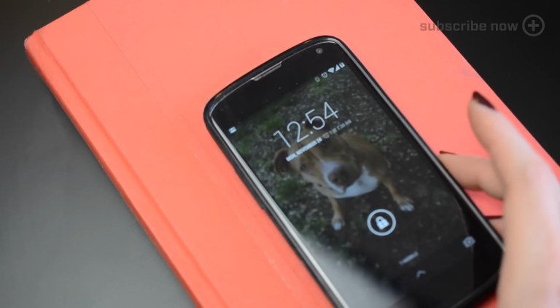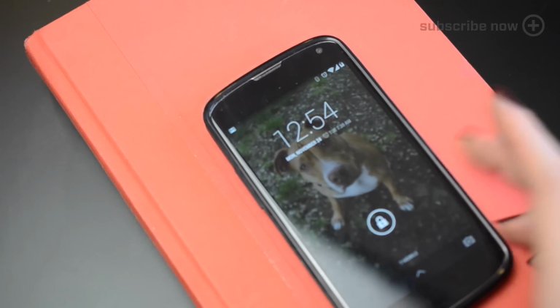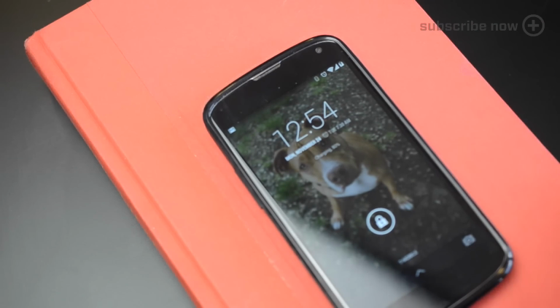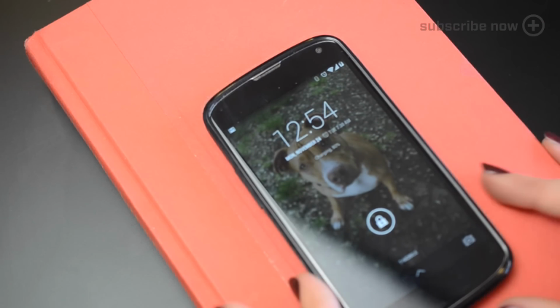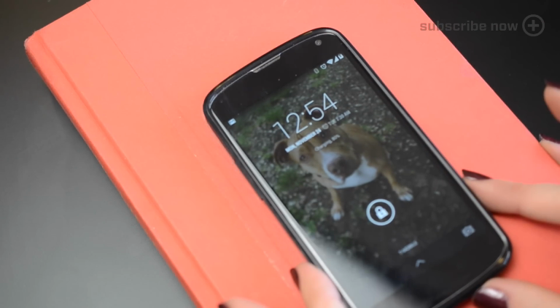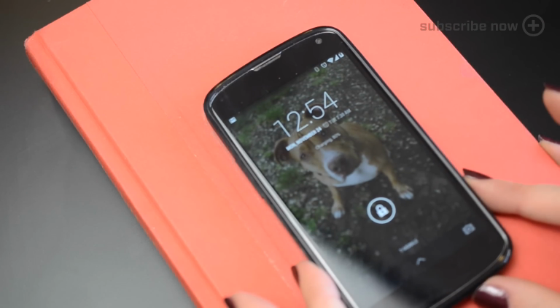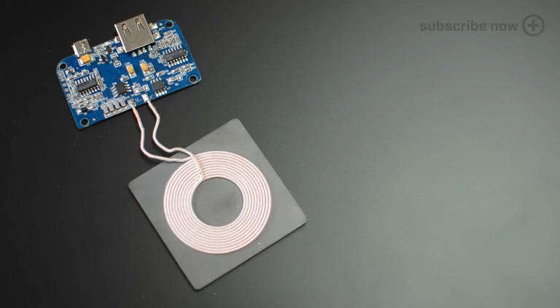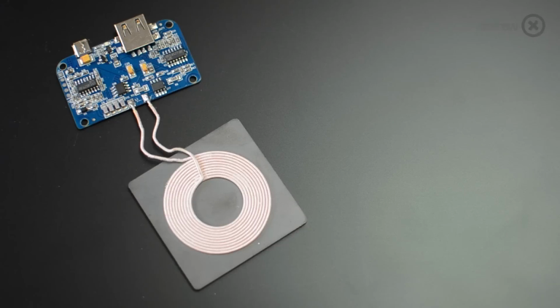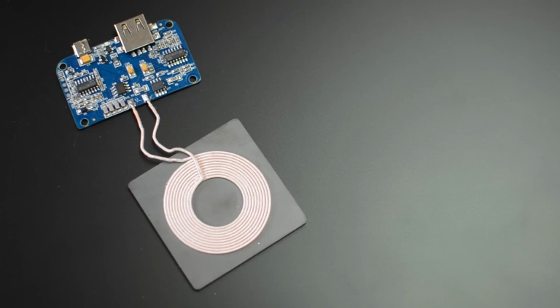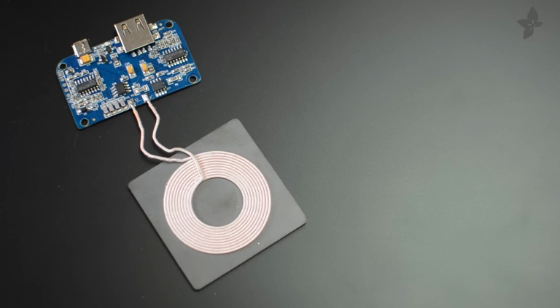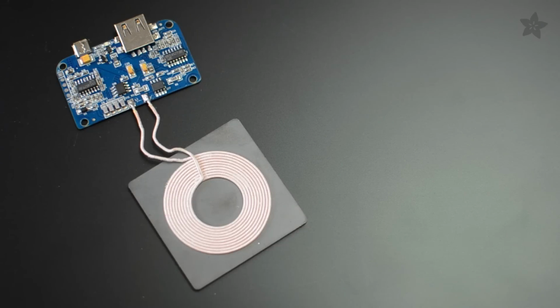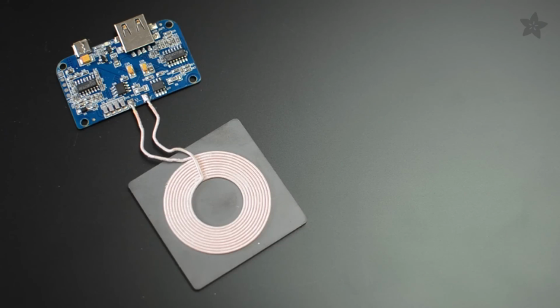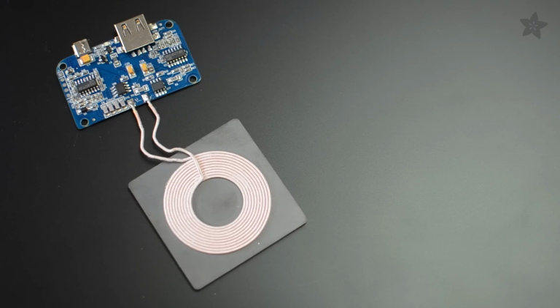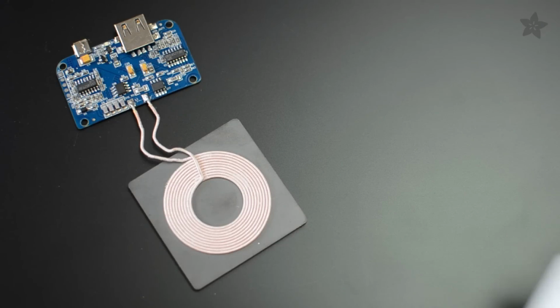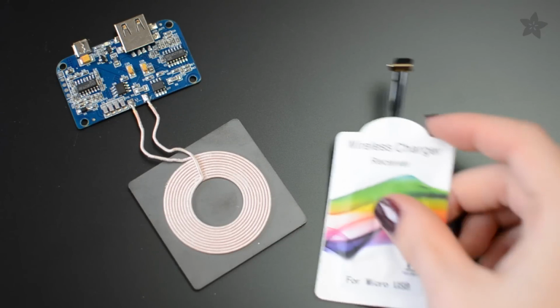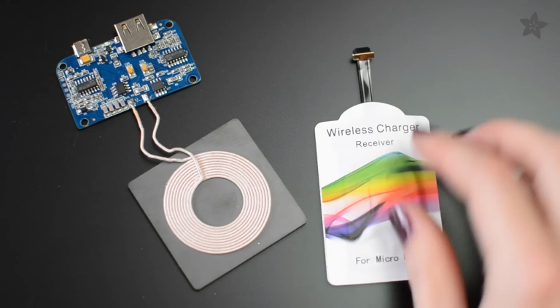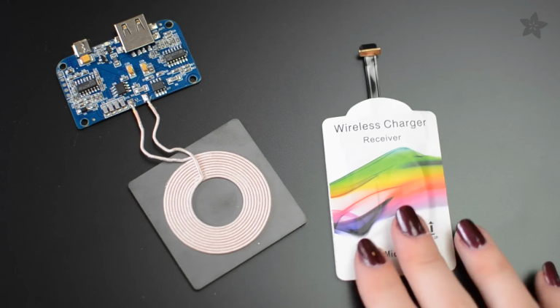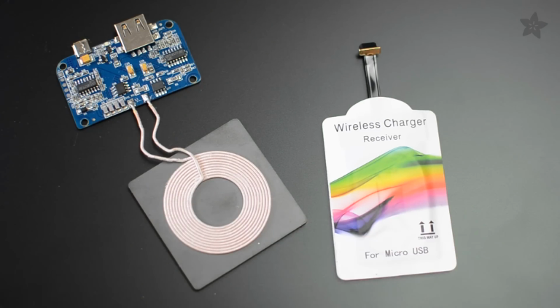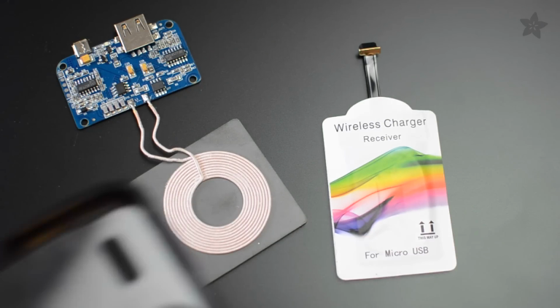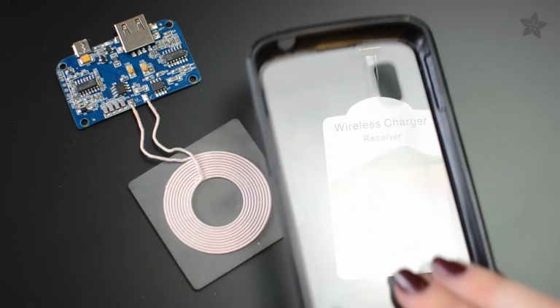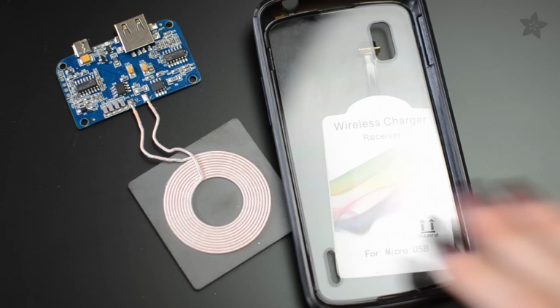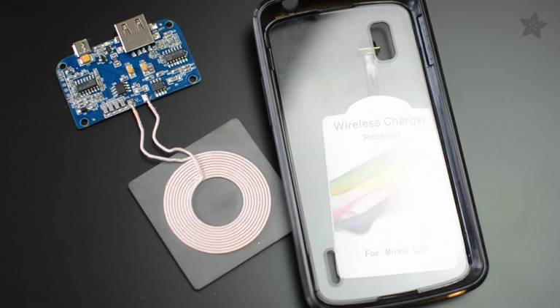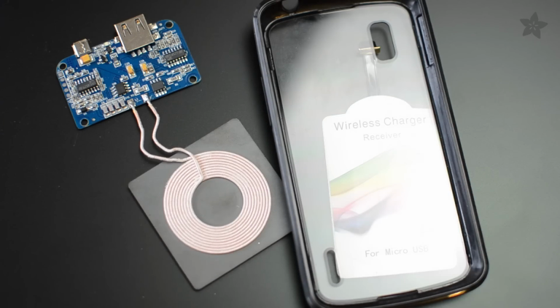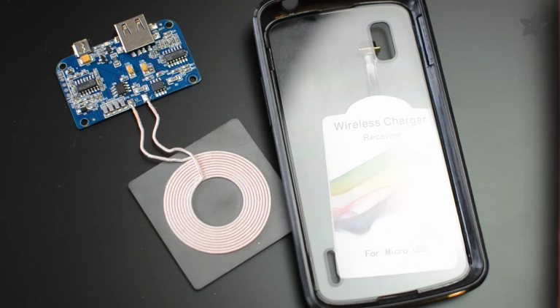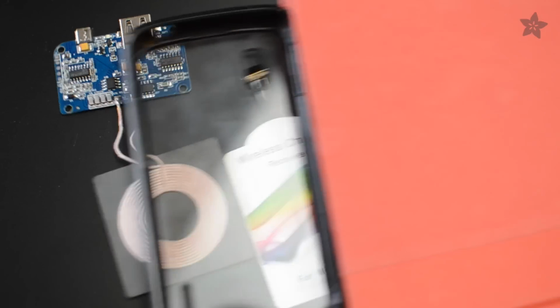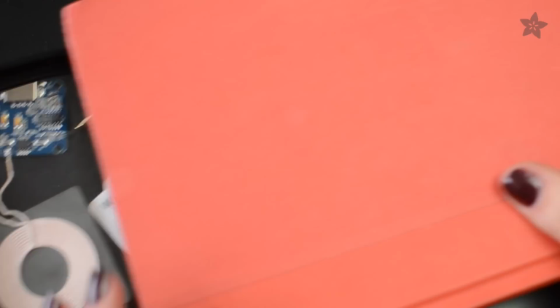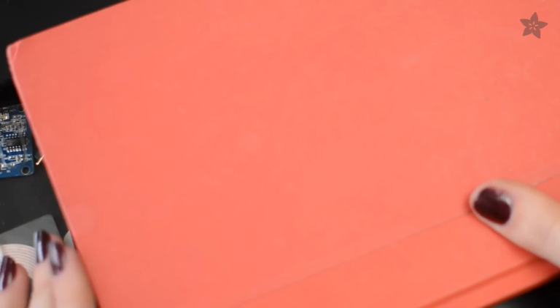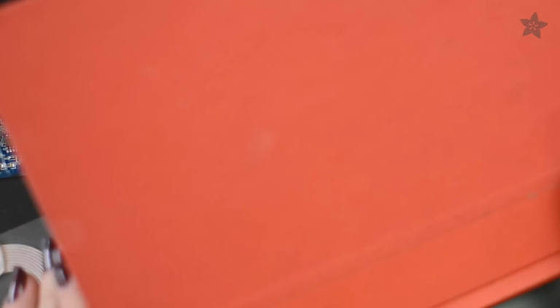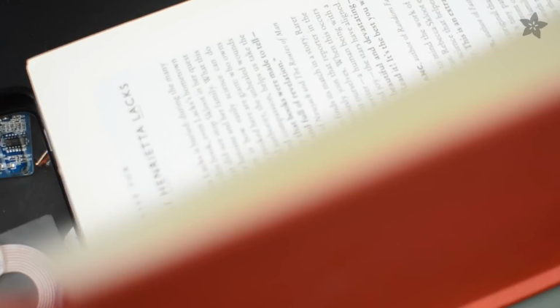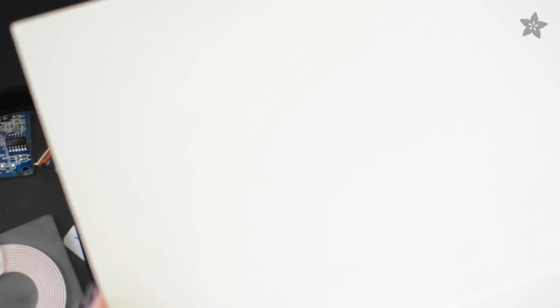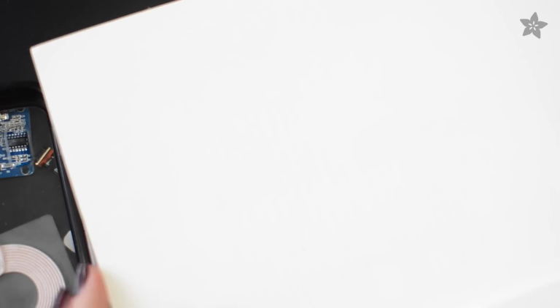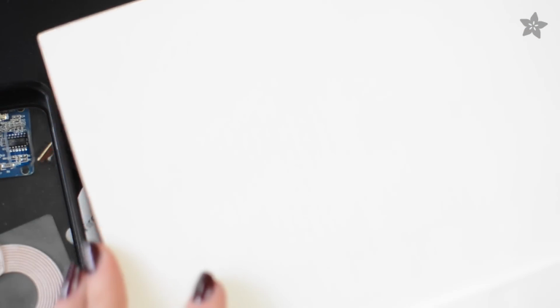You'll need a Qi charging transmitter, a receiver module that matches the orientation of your phone's charging port, a case, and an old hardcover book that you don't care about reading anymore.